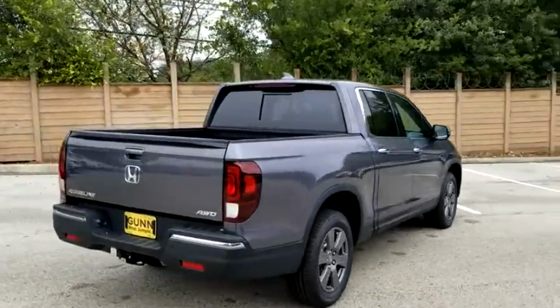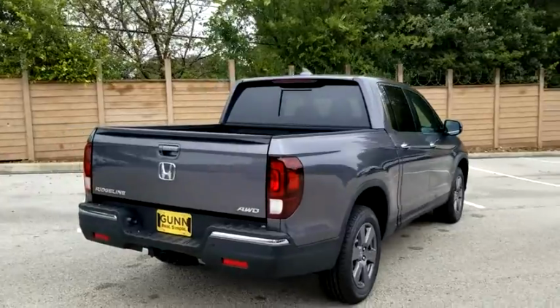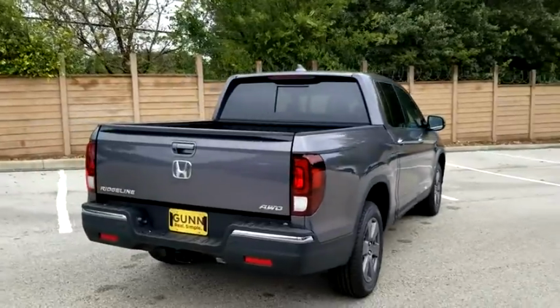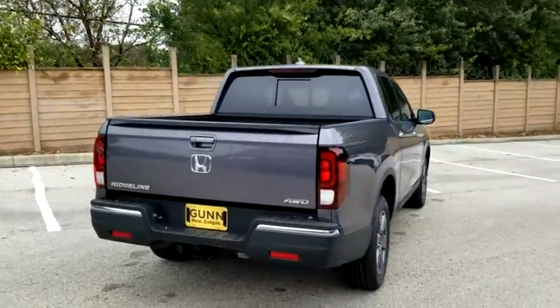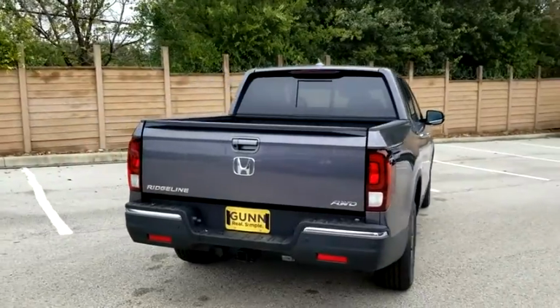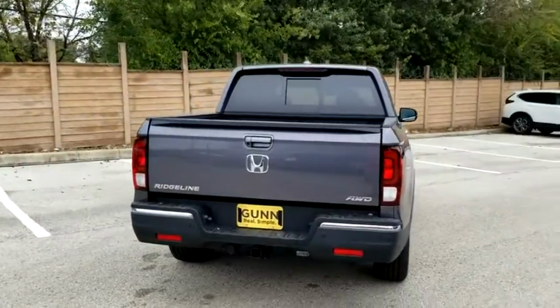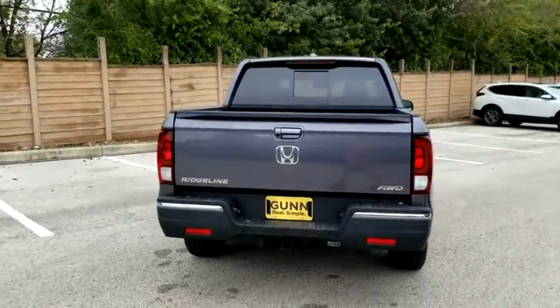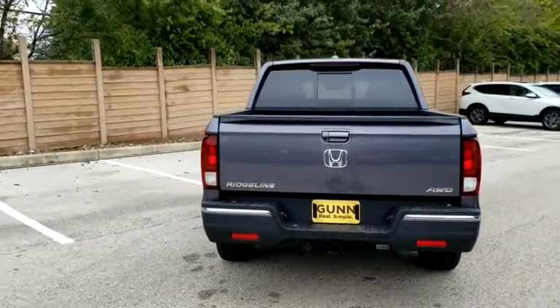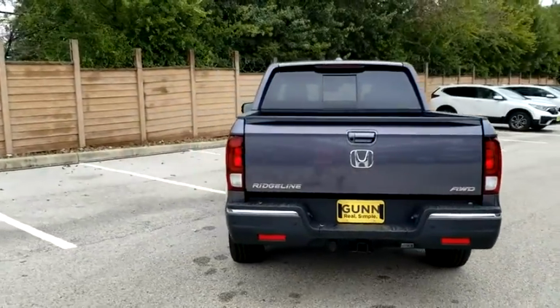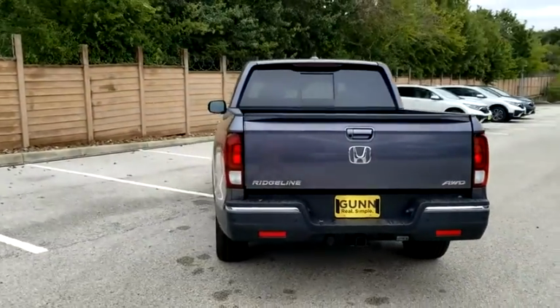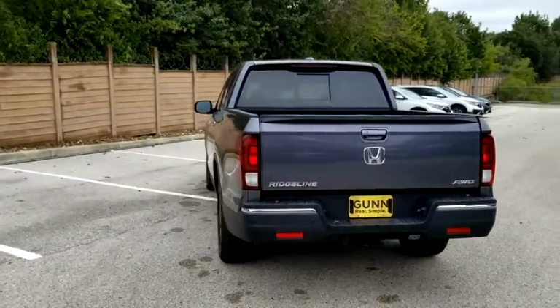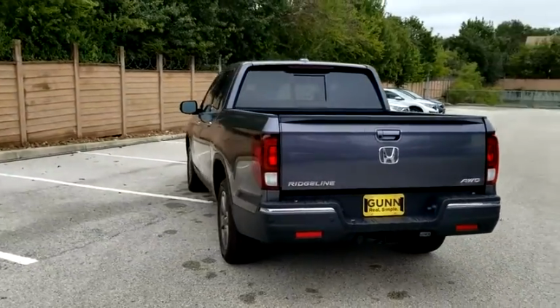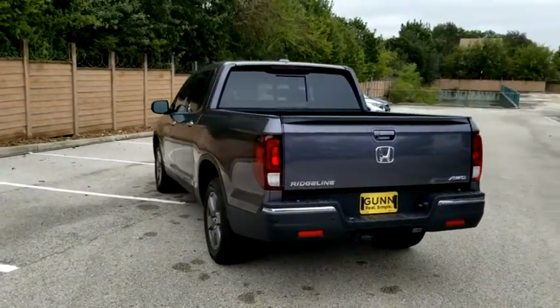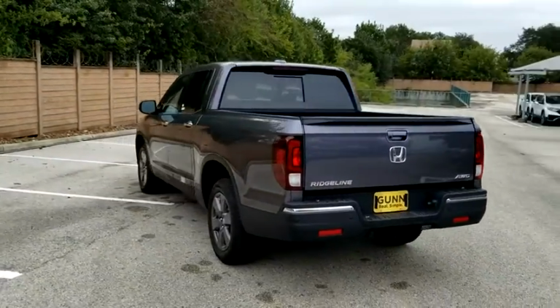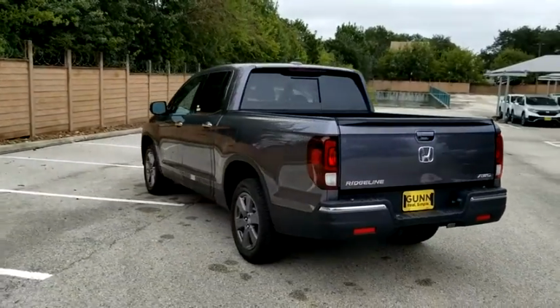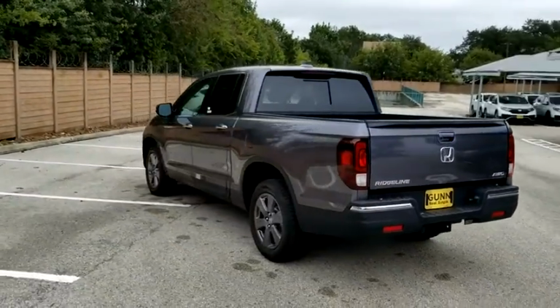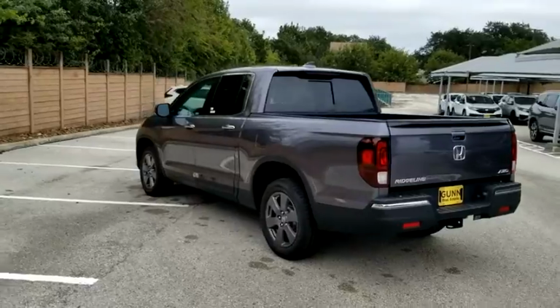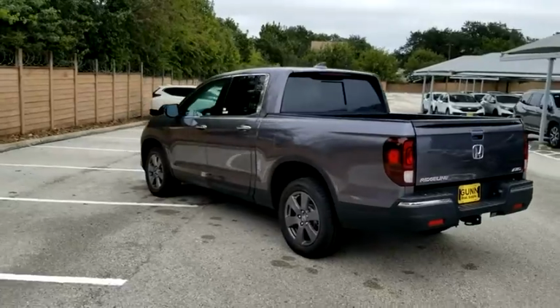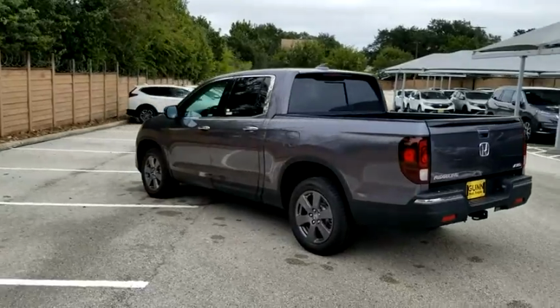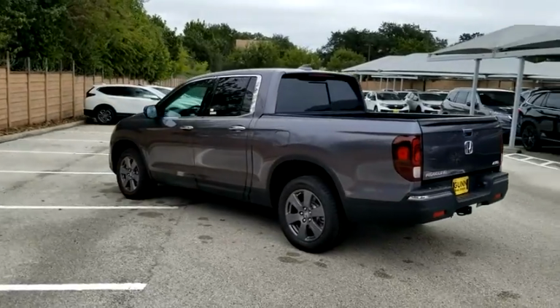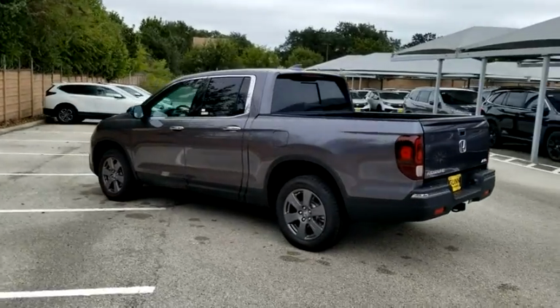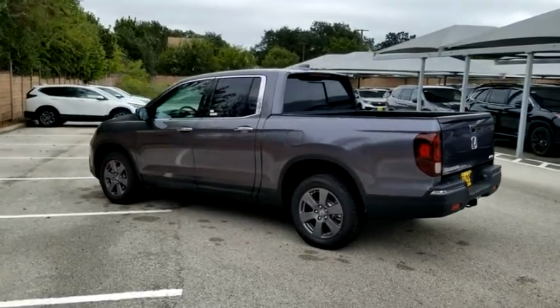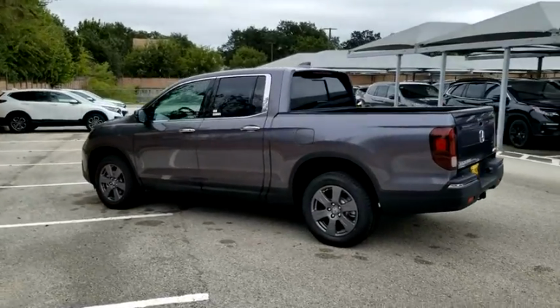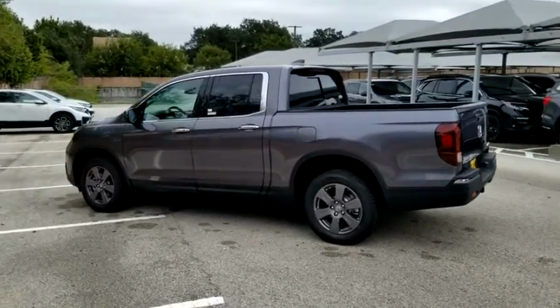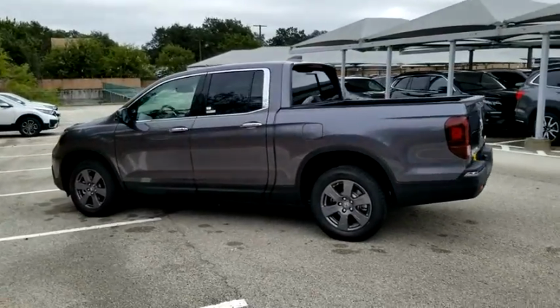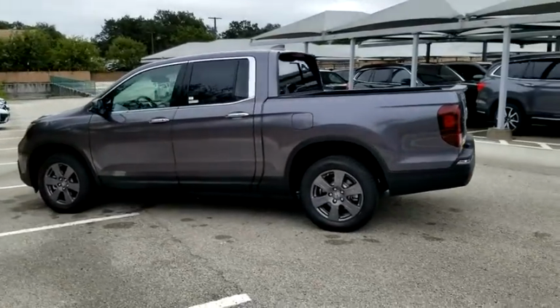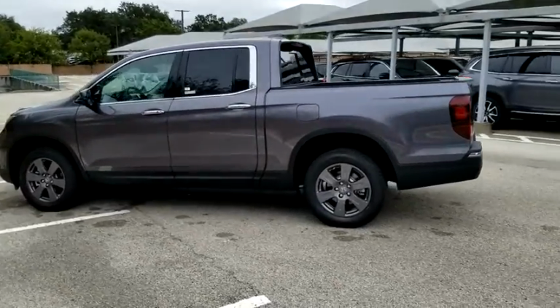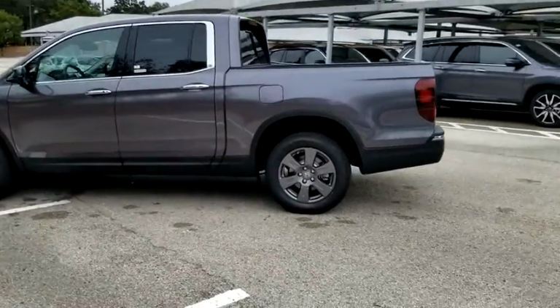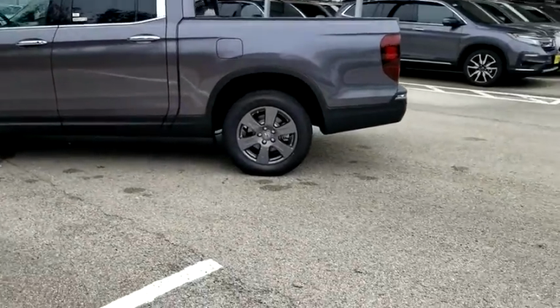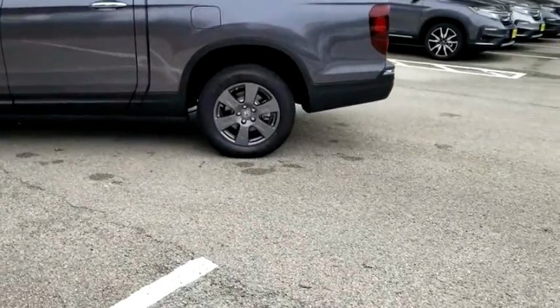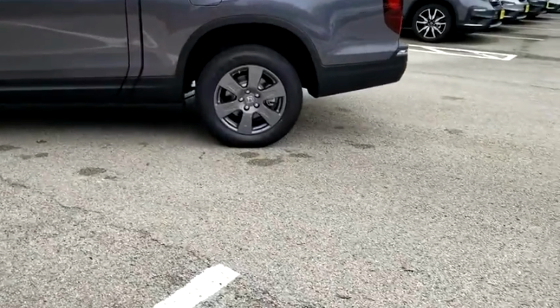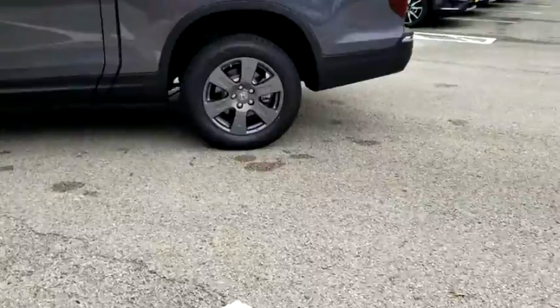Backup camera, keyless entry, stability control, traction control, navigation system, remote engine start, power passenger seat, all-wheel drive, steering wheel audio controls.